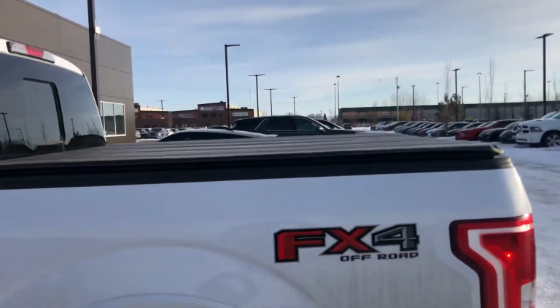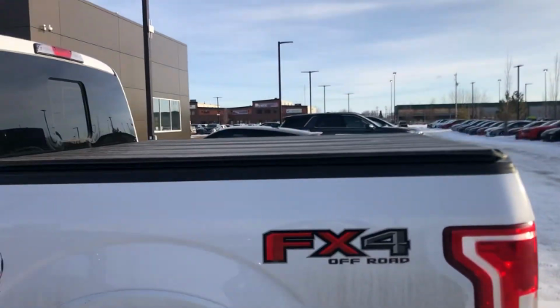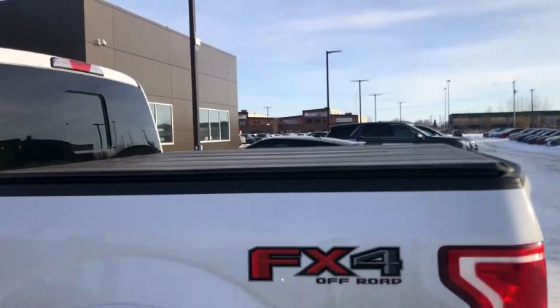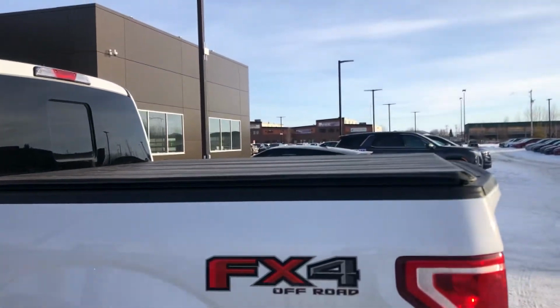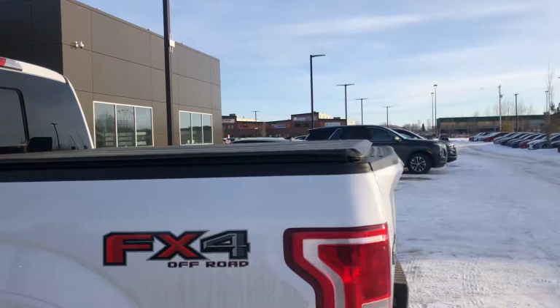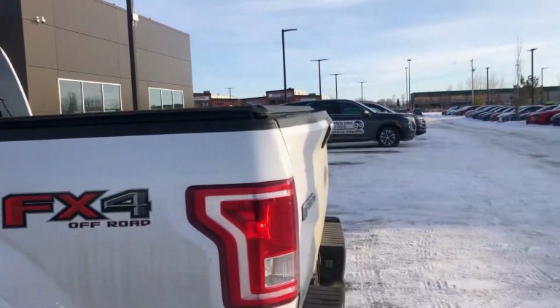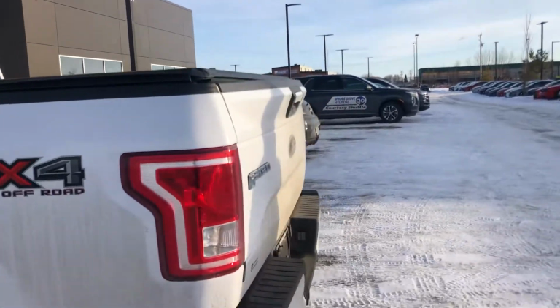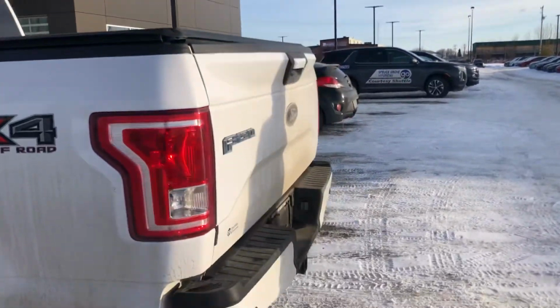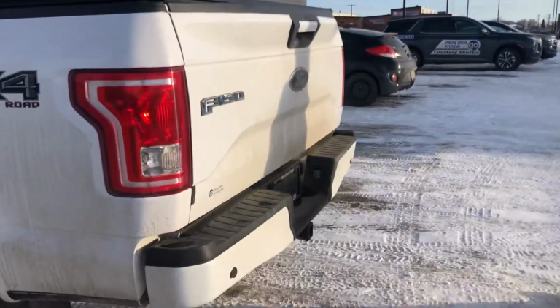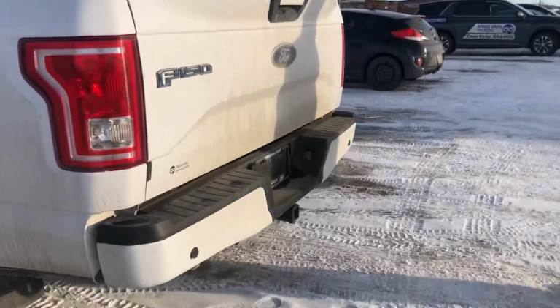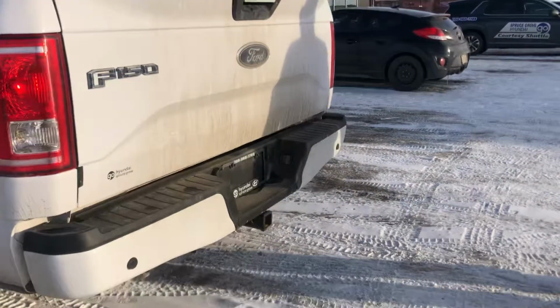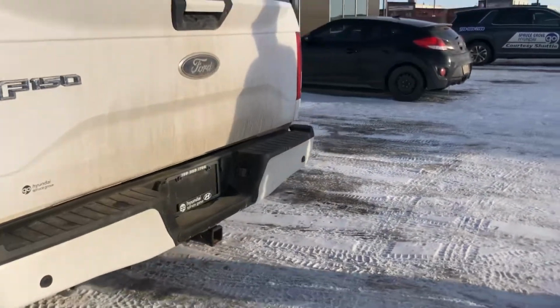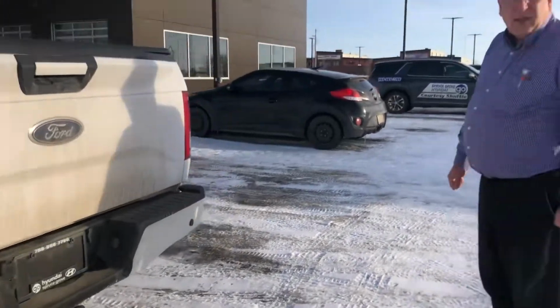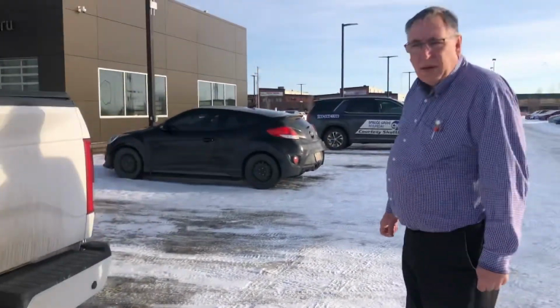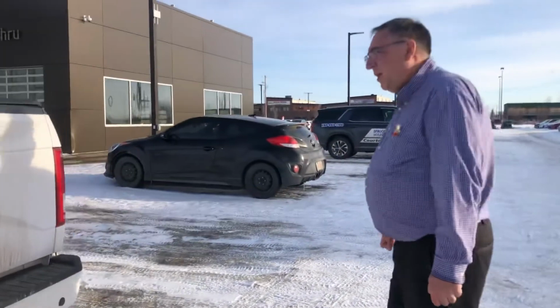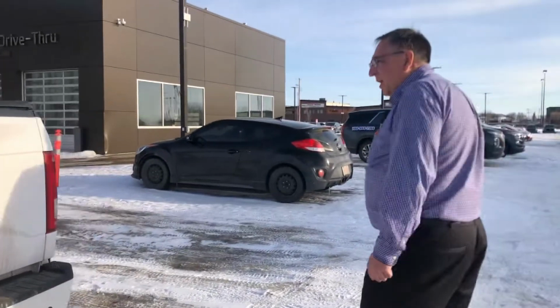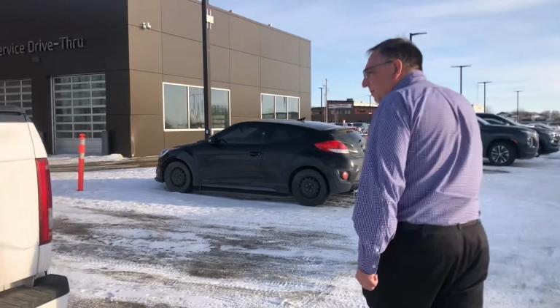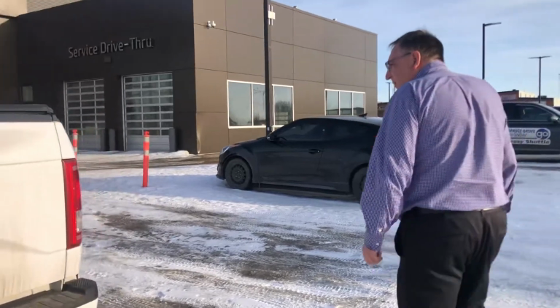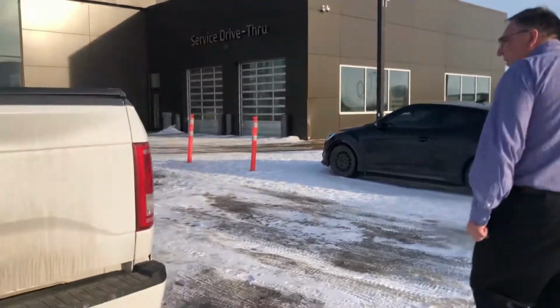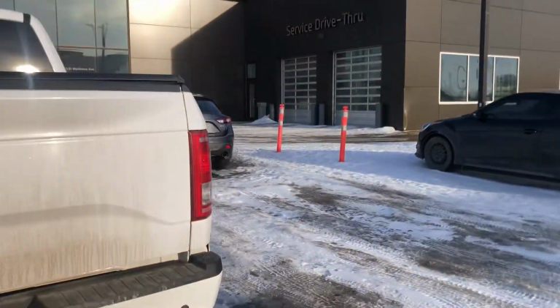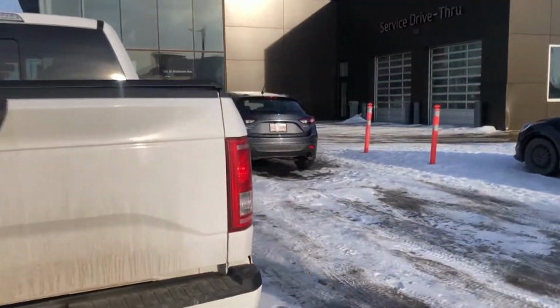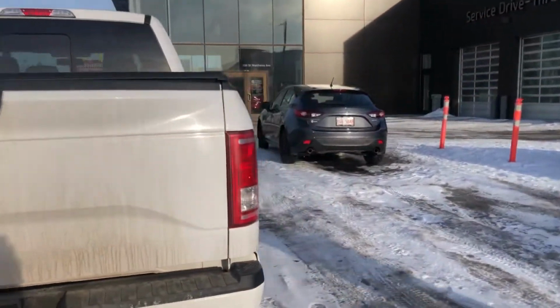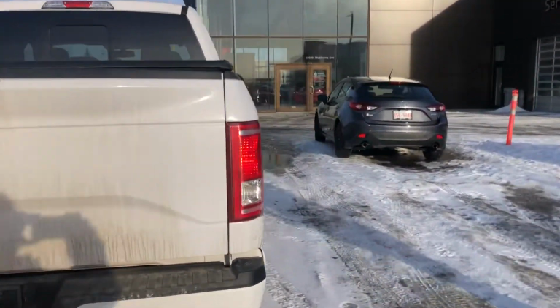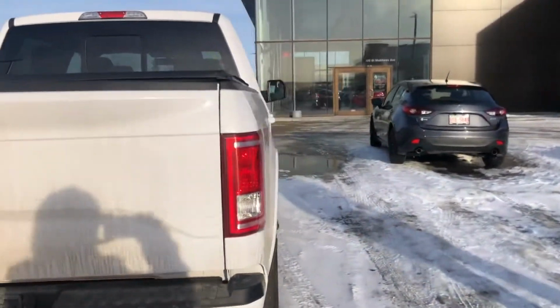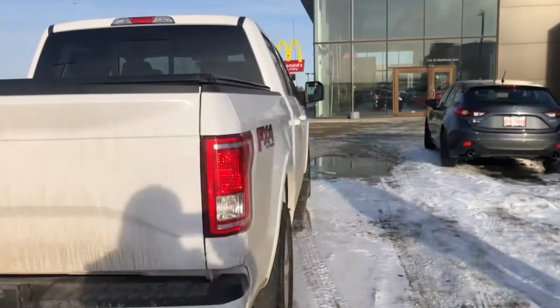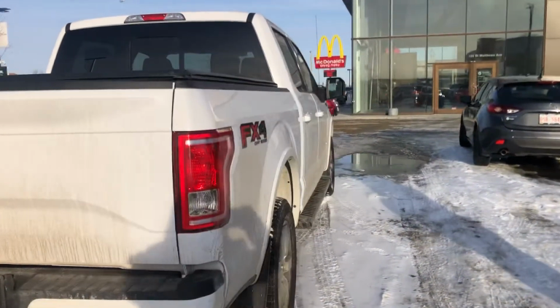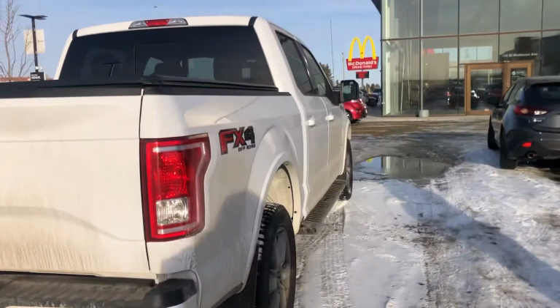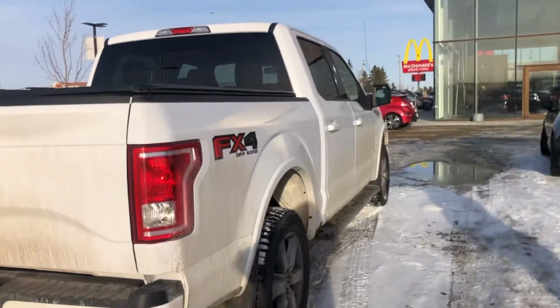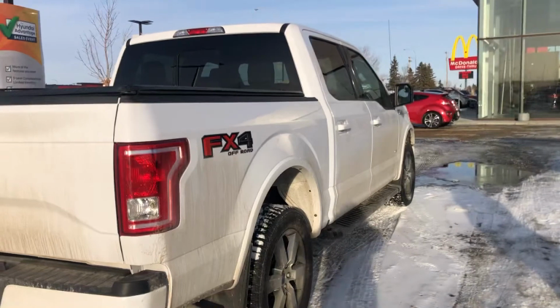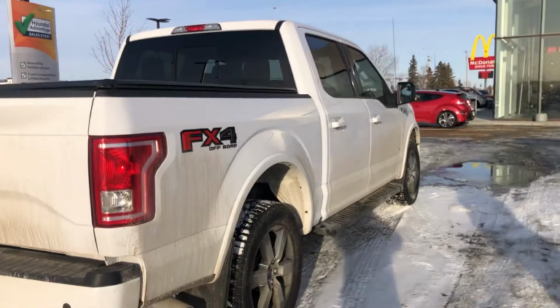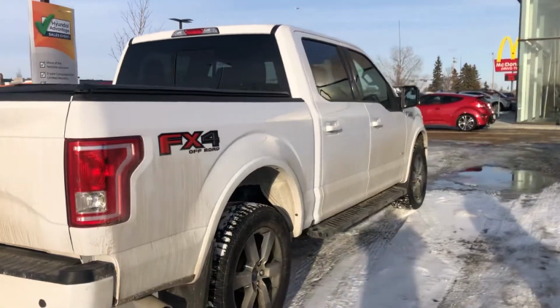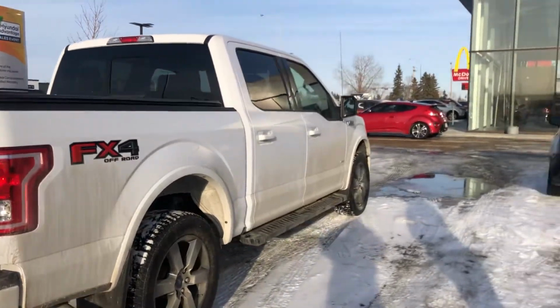It also has the trailer package. Not sure what the tow rating is on this one, but we can track that down. Beautiful truck when it's a little bit cleaner.